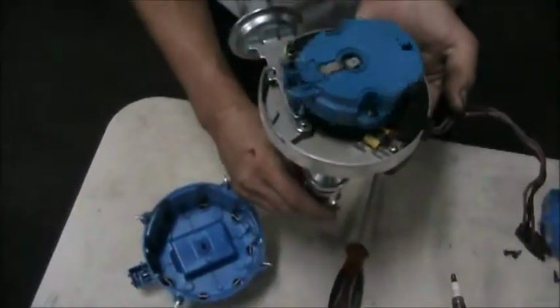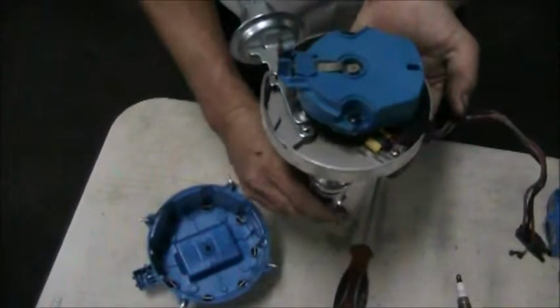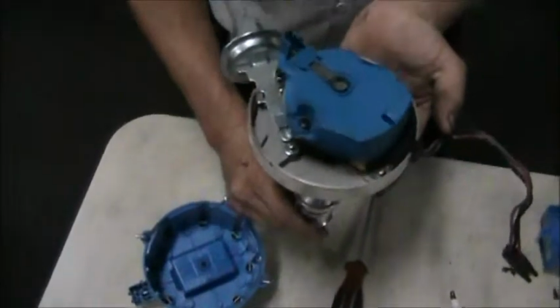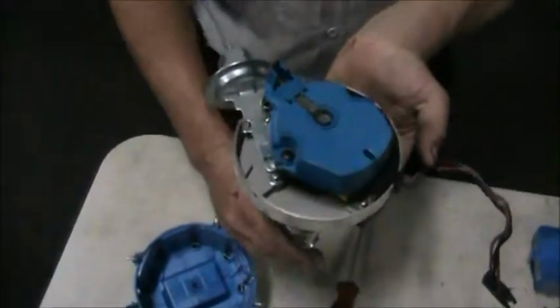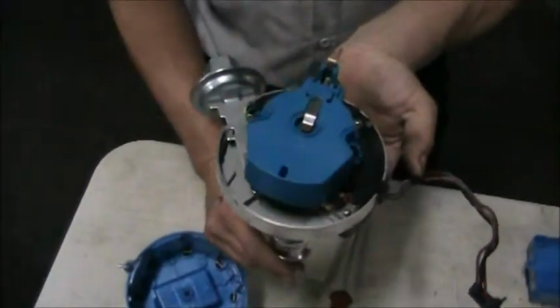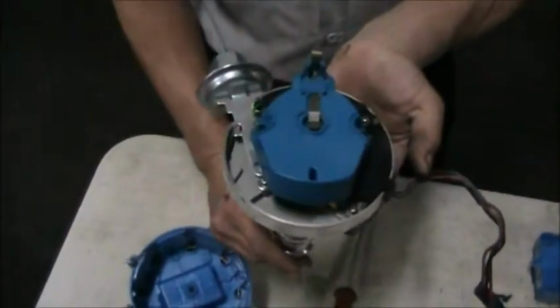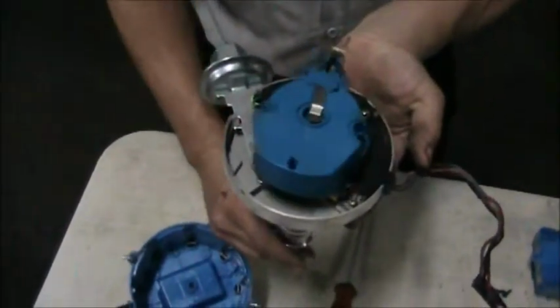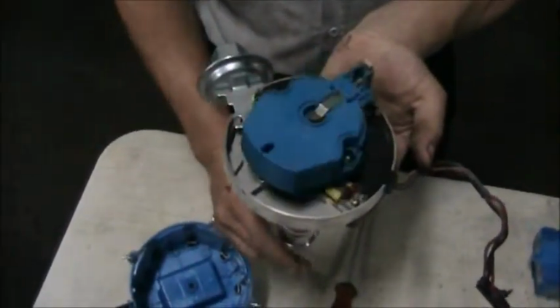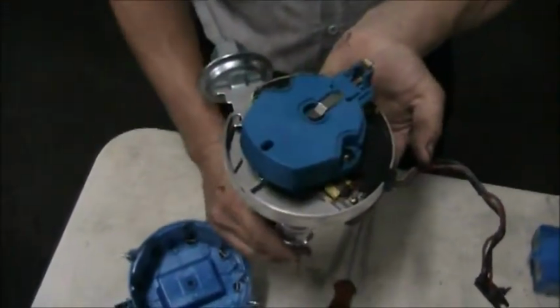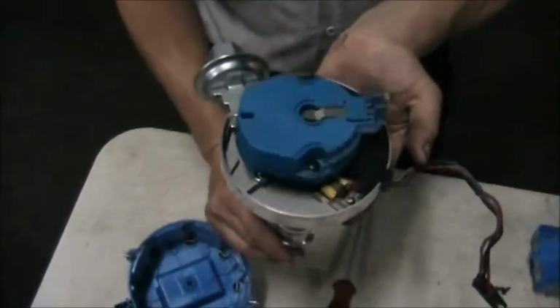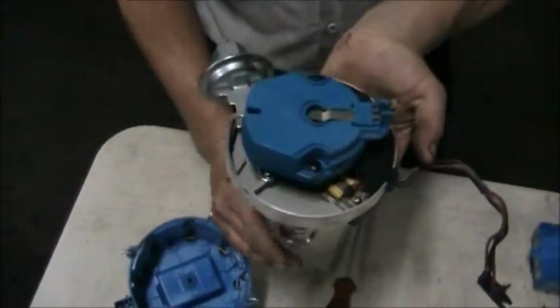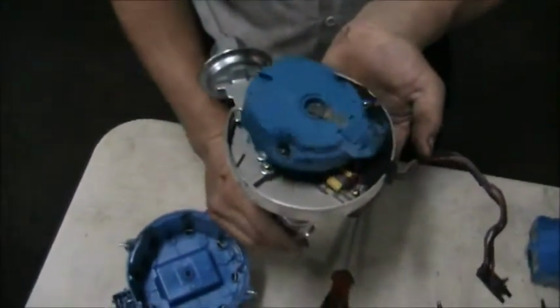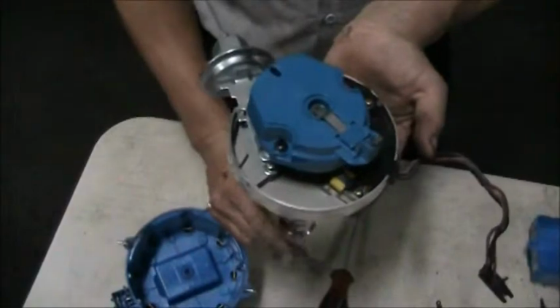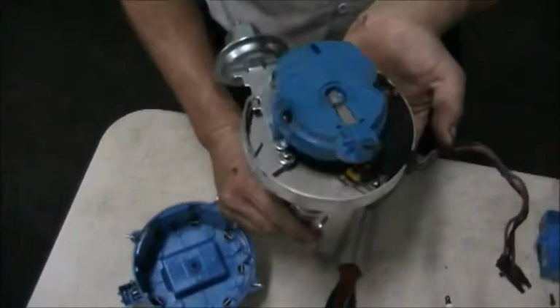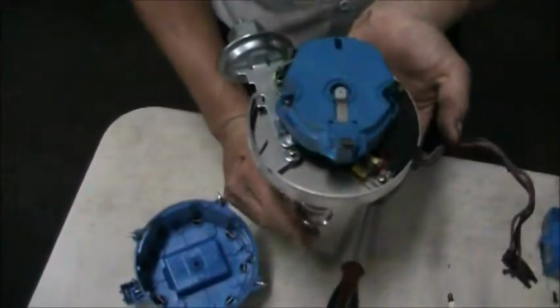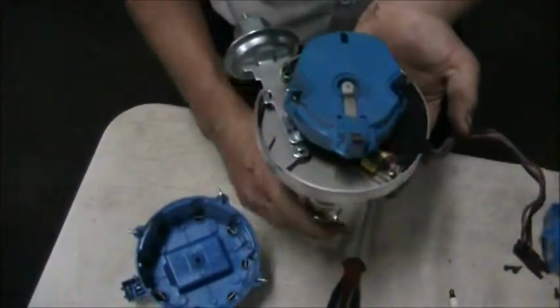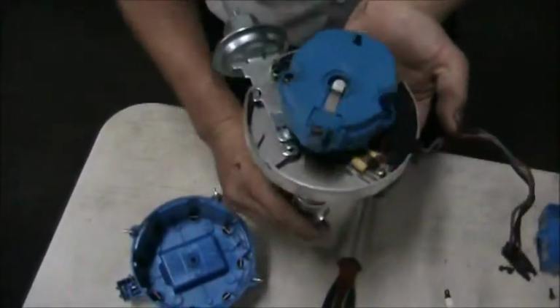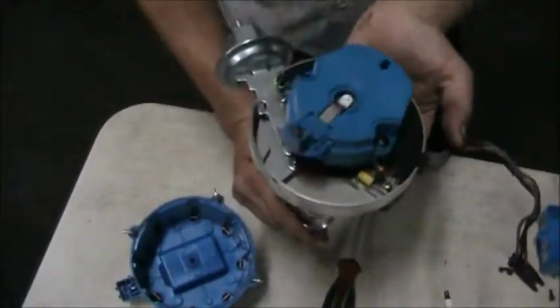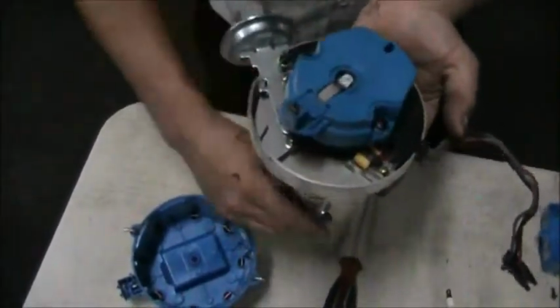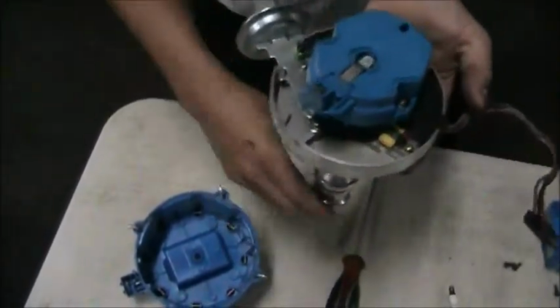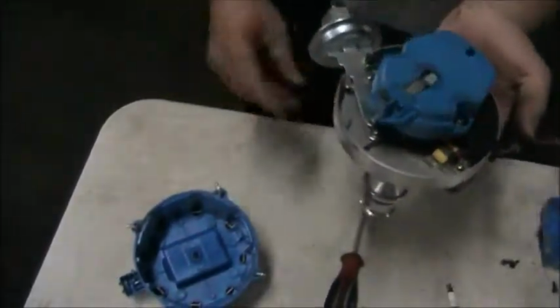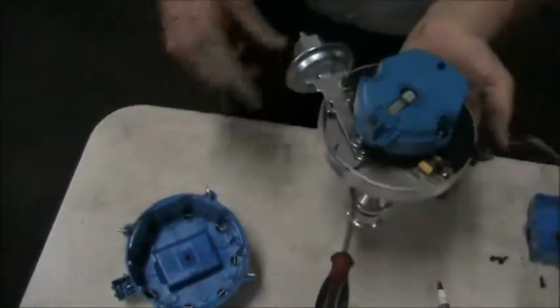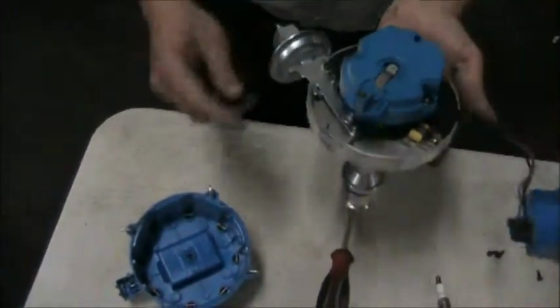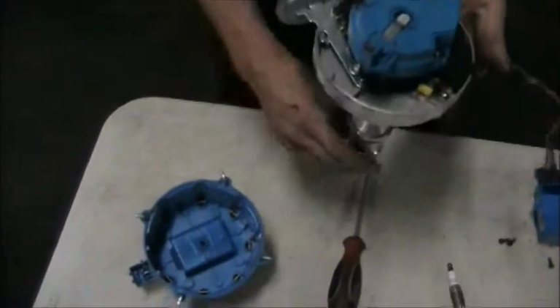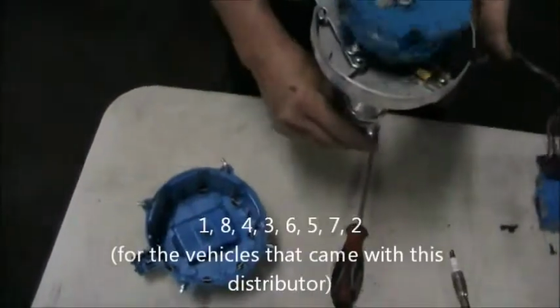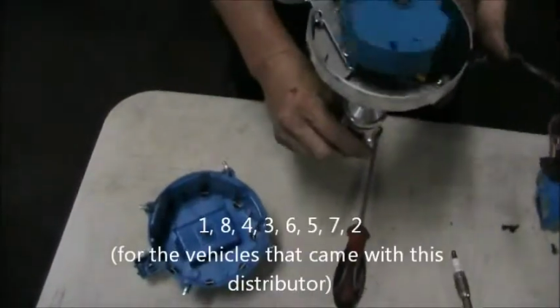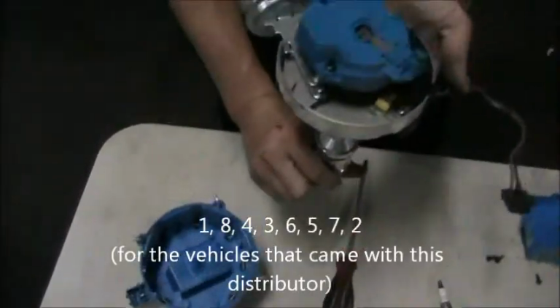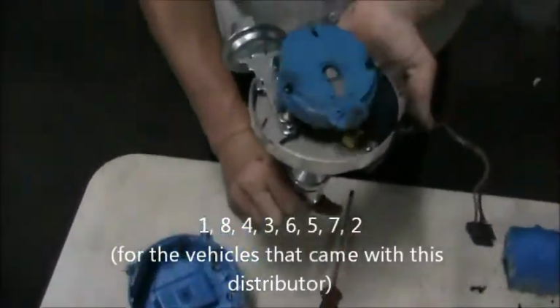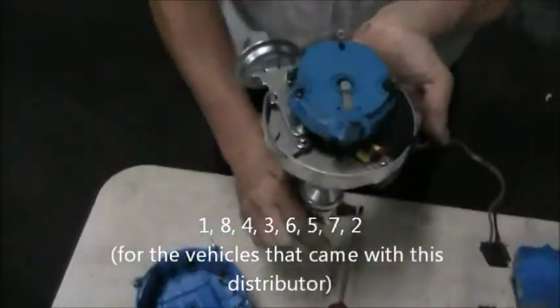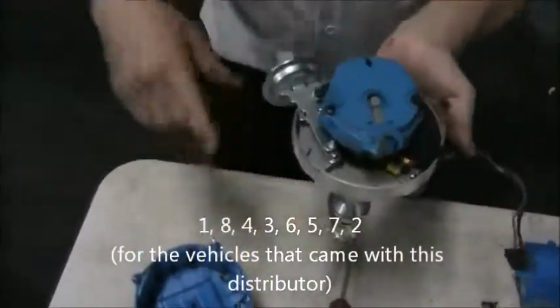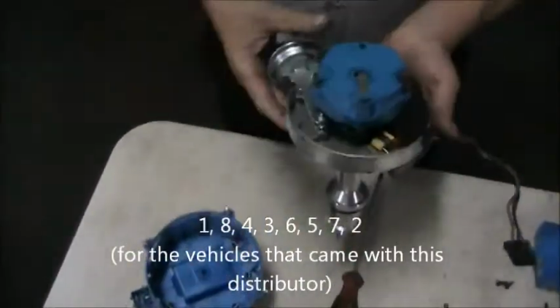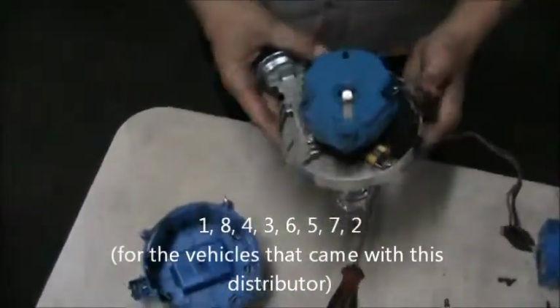Whichever direction the rotor is pointing determines which cylinder it's firing. There are eight contacts inside, so as this rotates it's going to go through the firing order: one, eight, four, three, six, five, seven, two — and then back to number one. So the engine fires in that order.